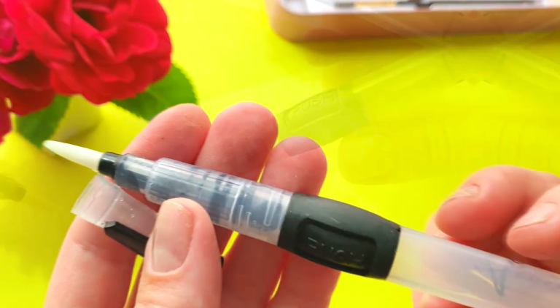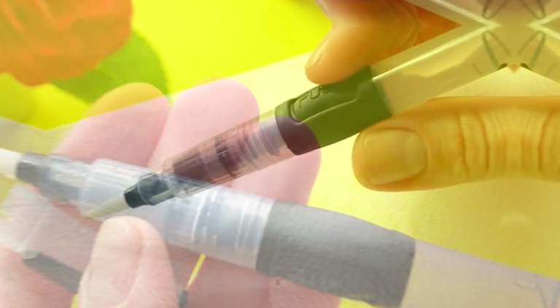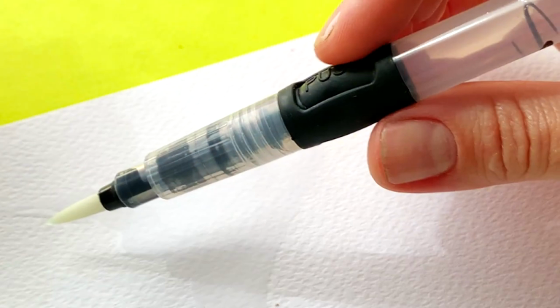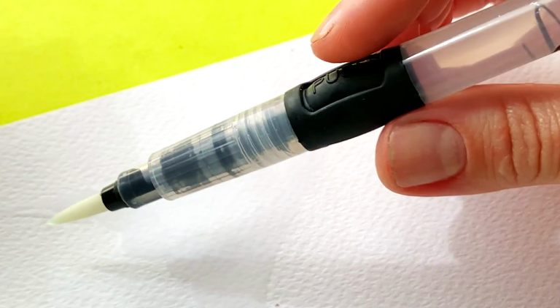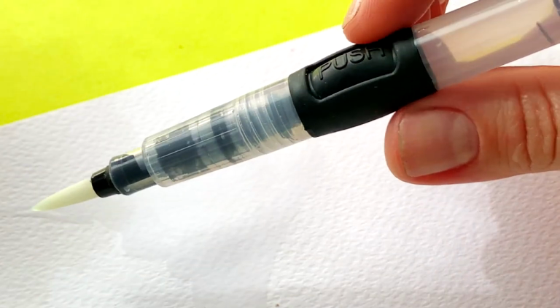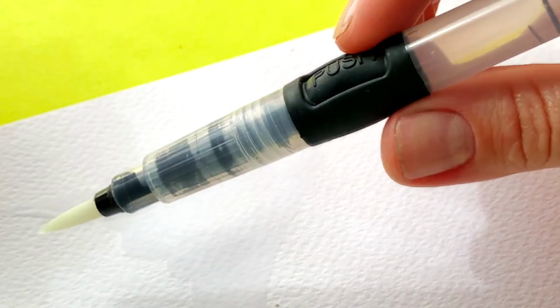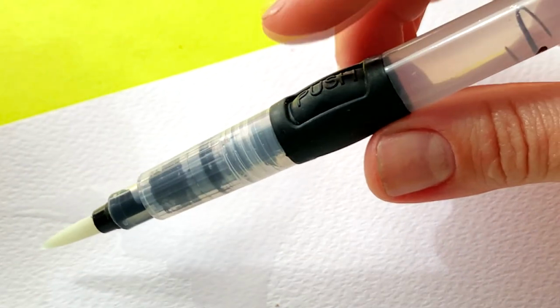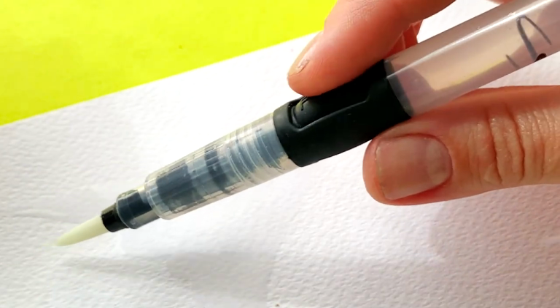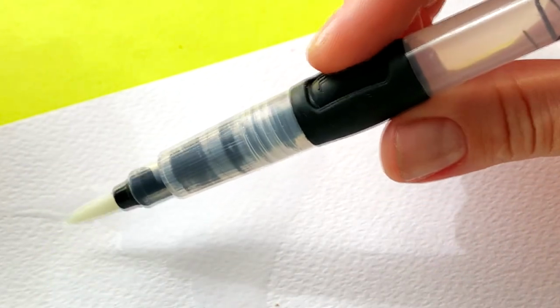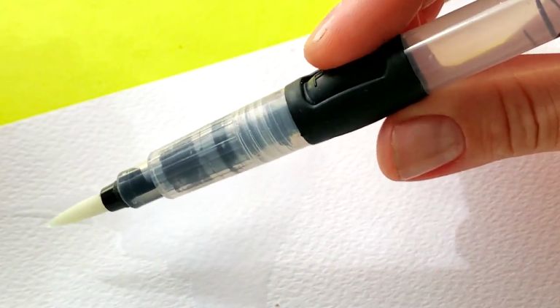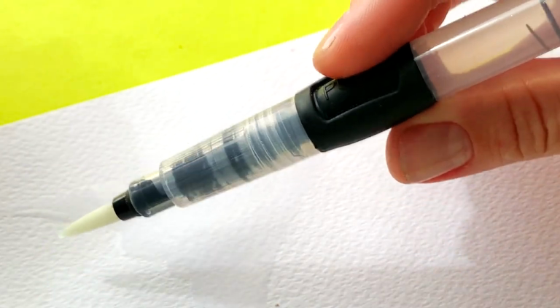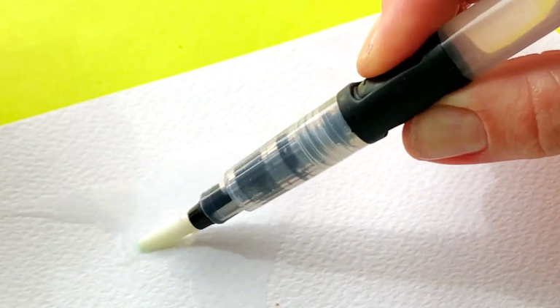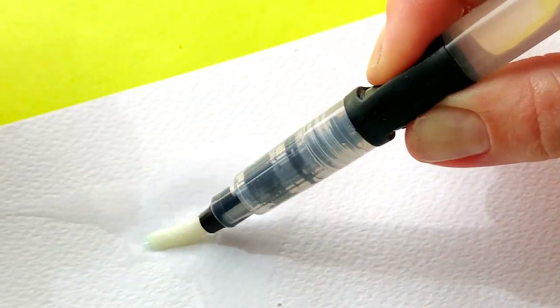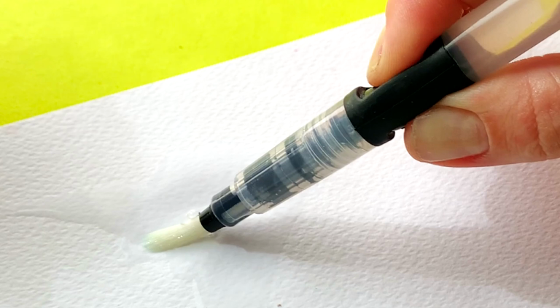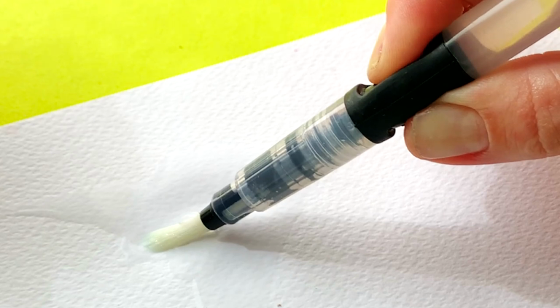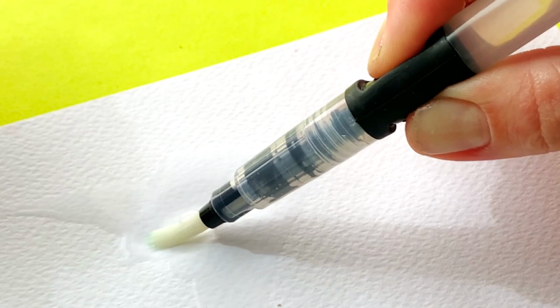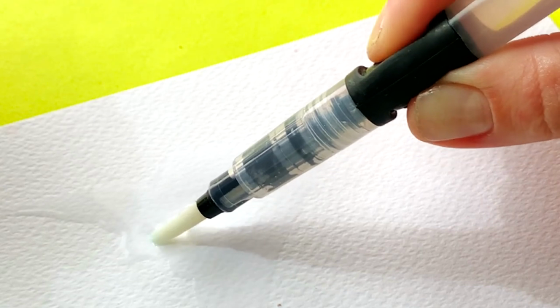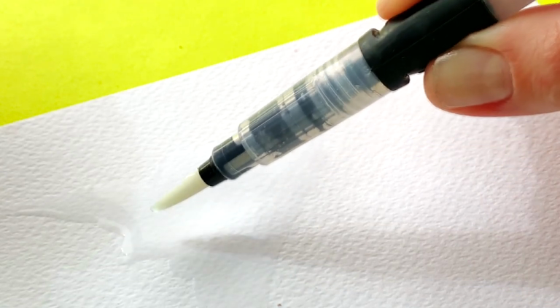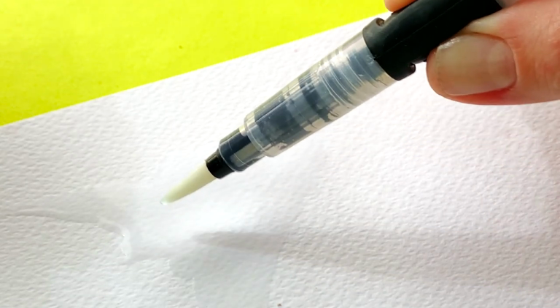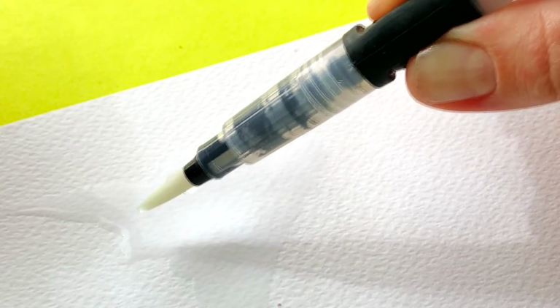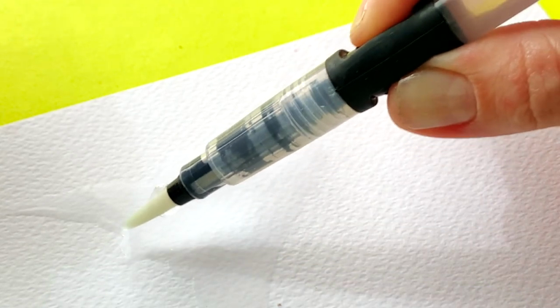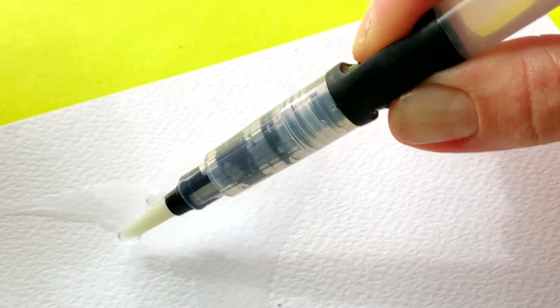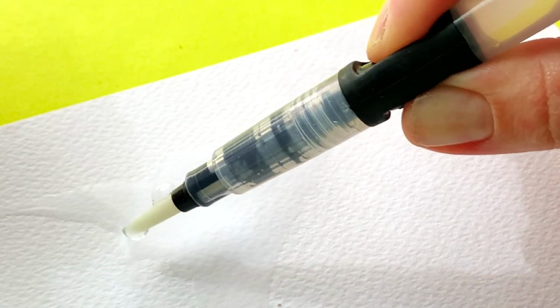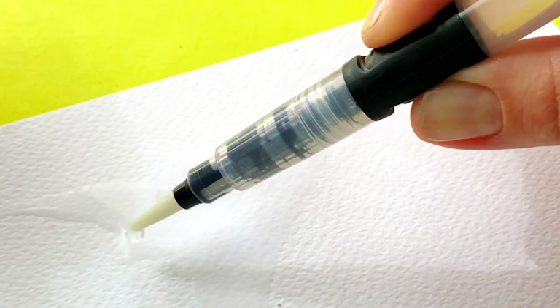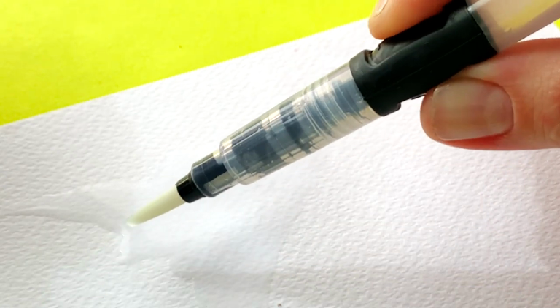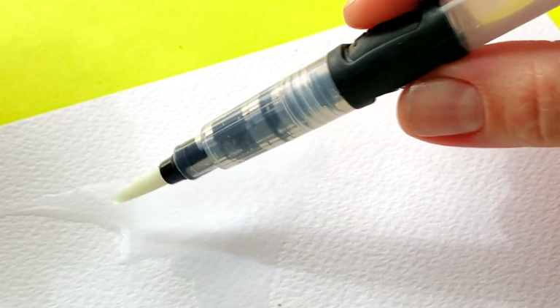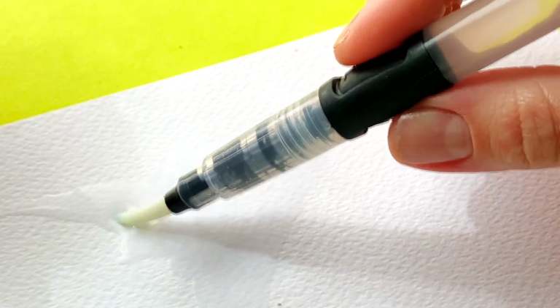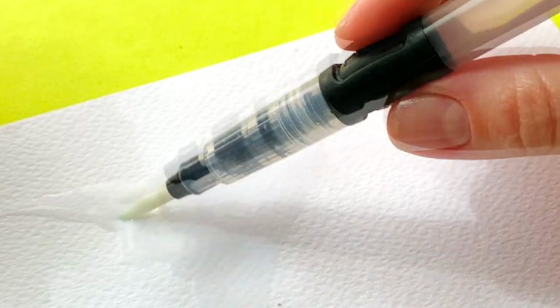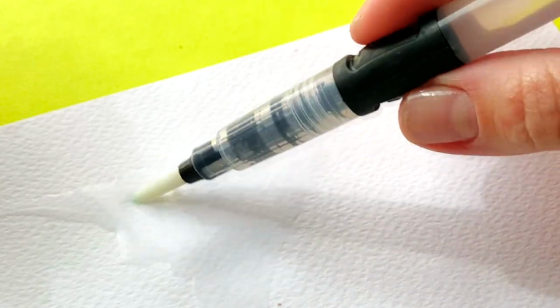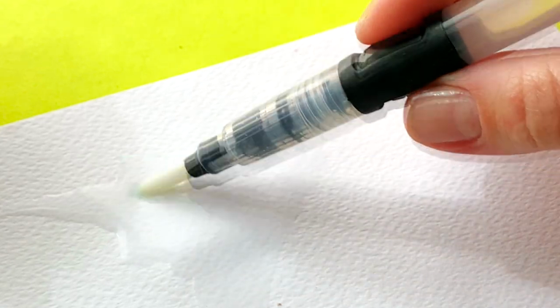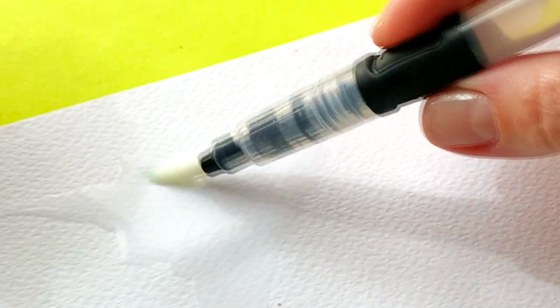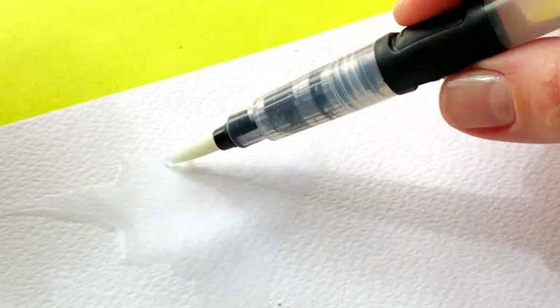How much additional water is pushed down onto the bristles depends on how hard and long you squeeze the water reservoir. To keep water in the bristles of a water brush, you simply continue pressing the water reservoir.